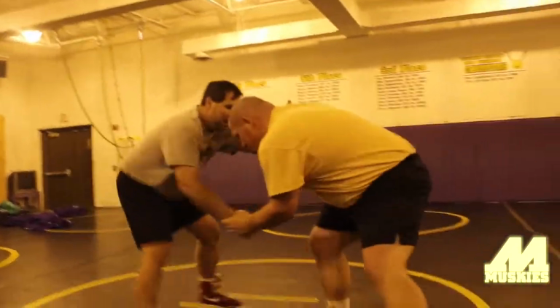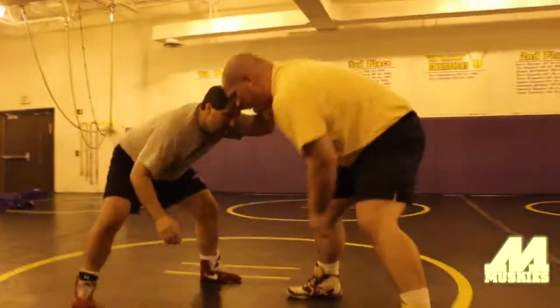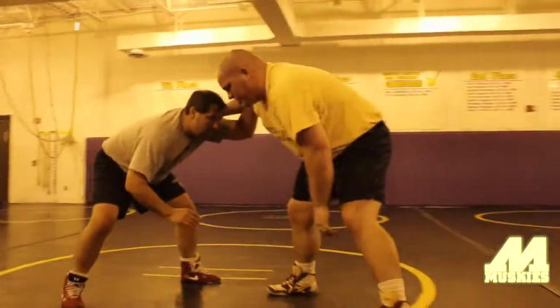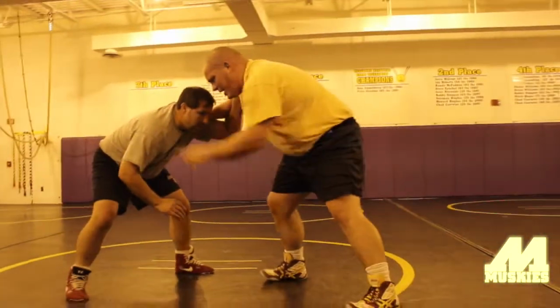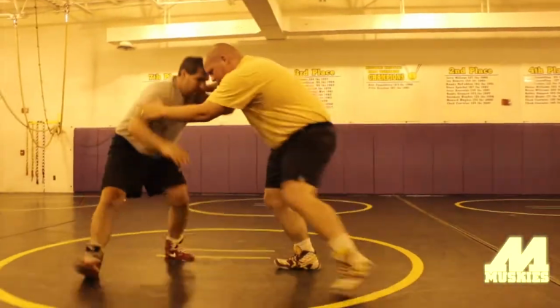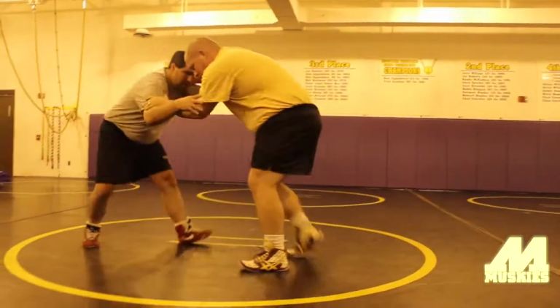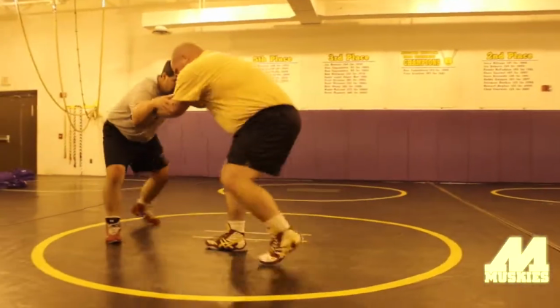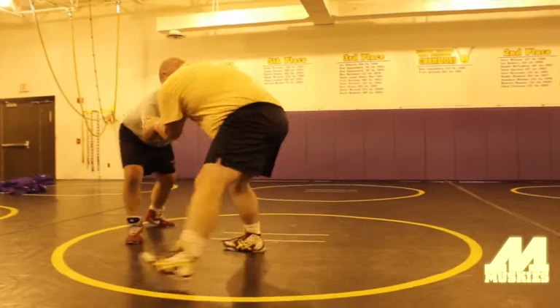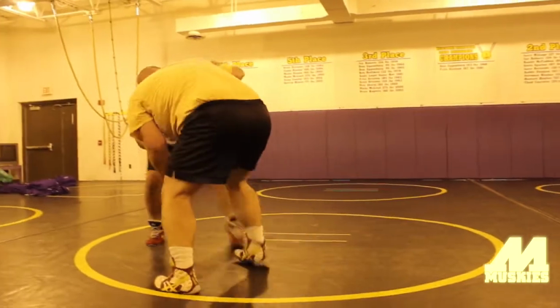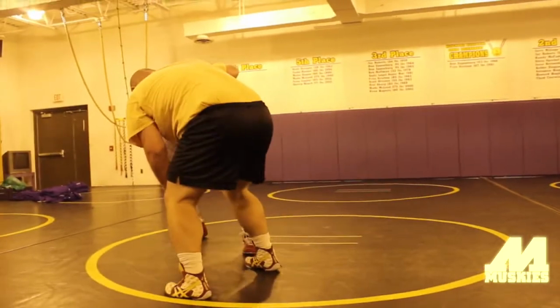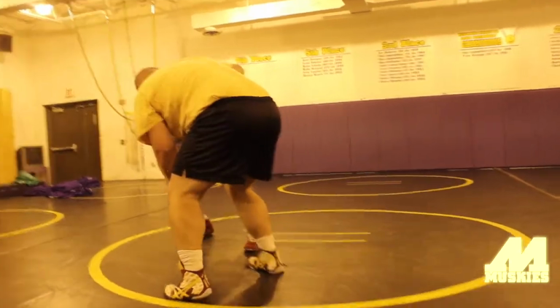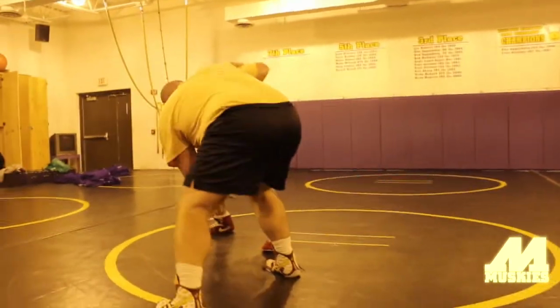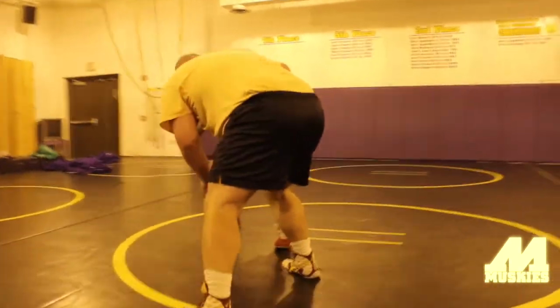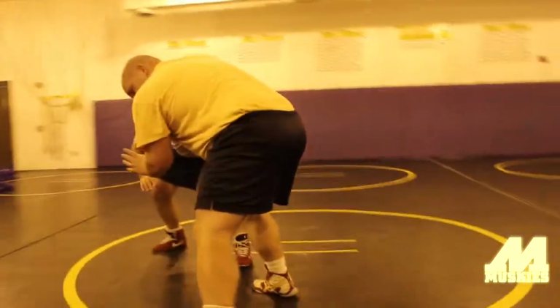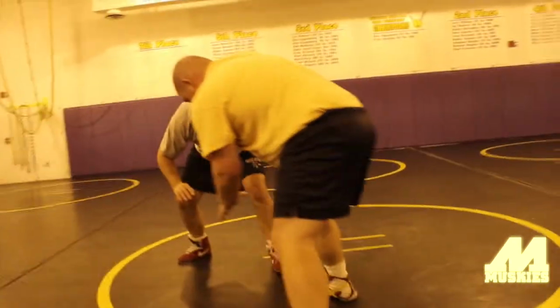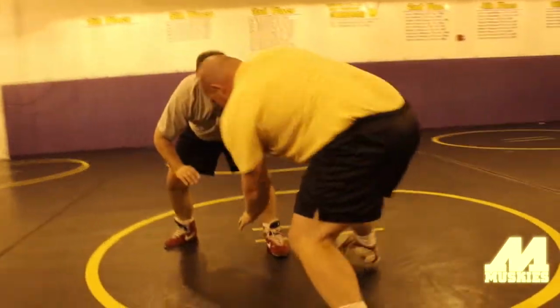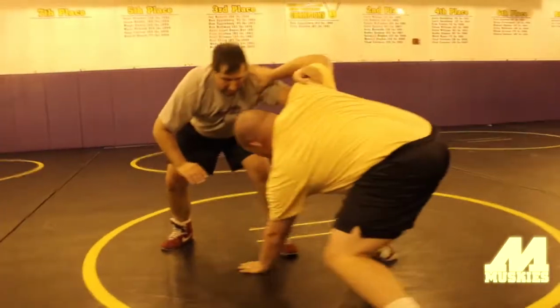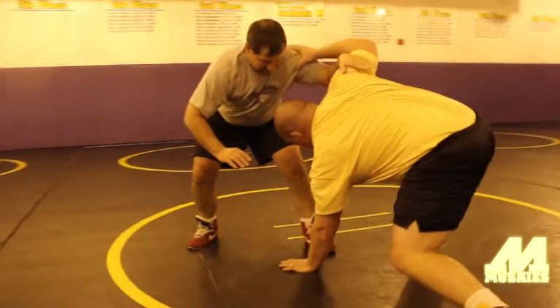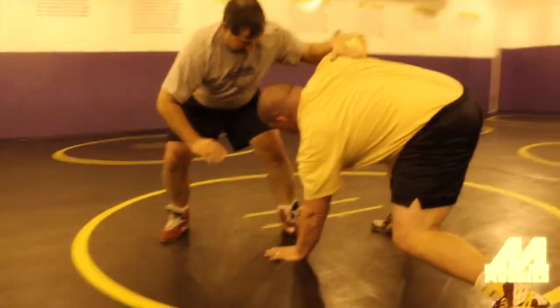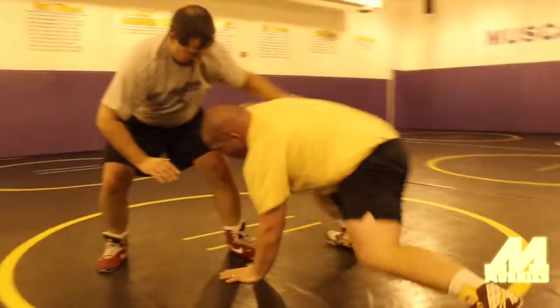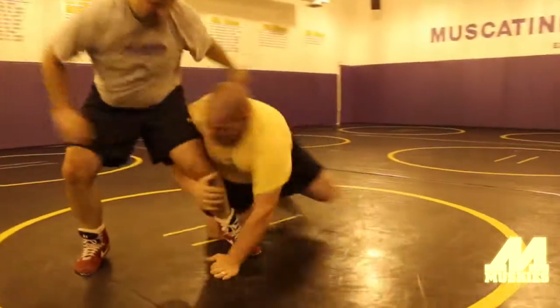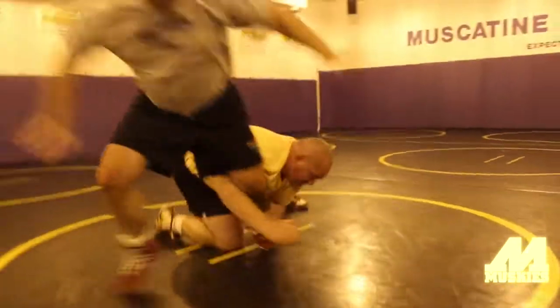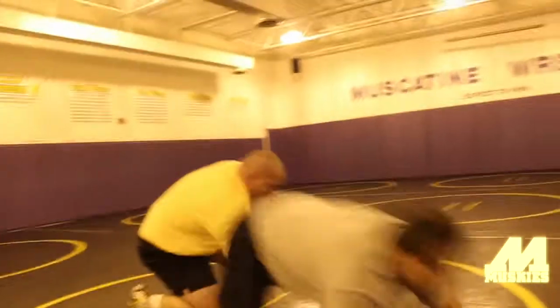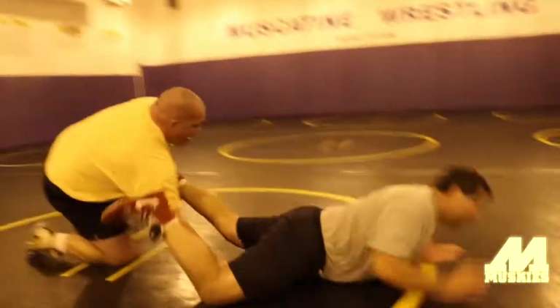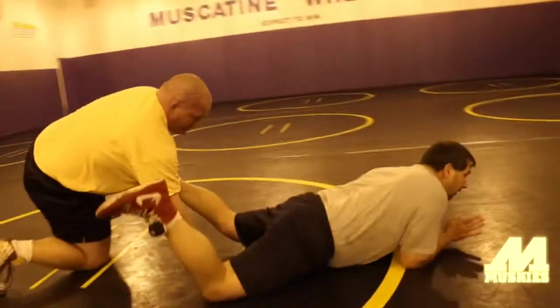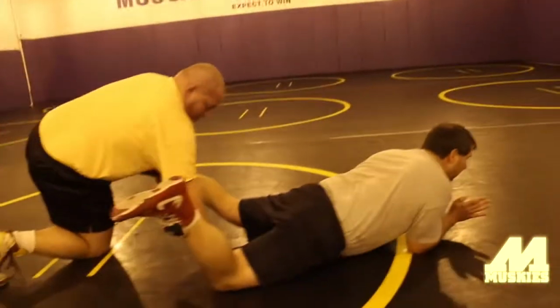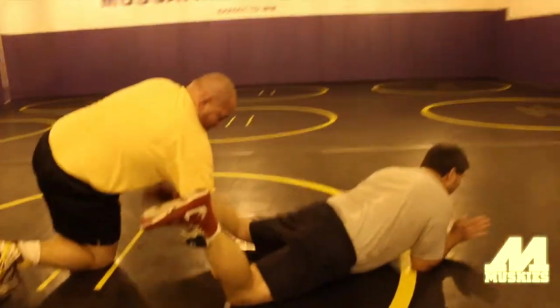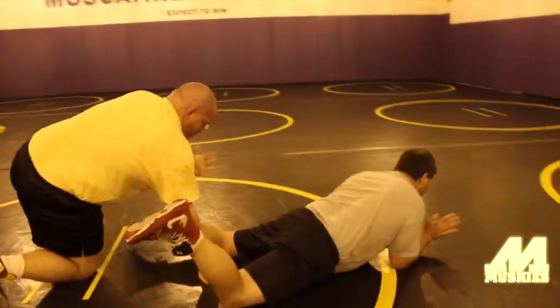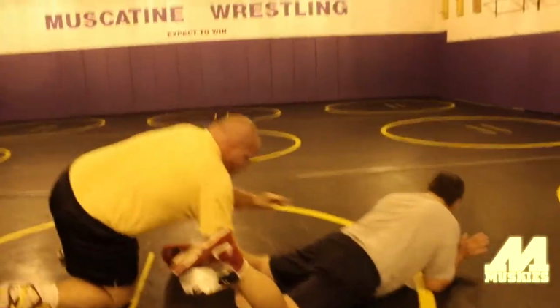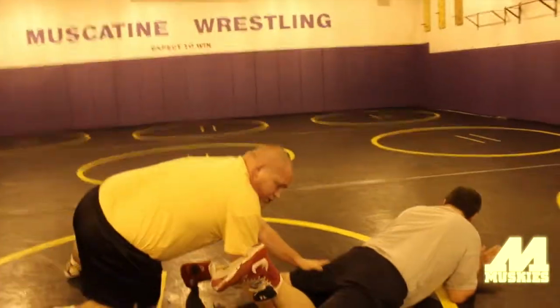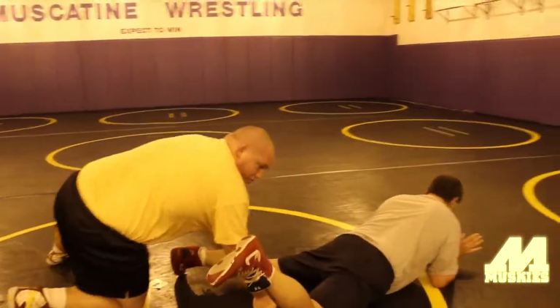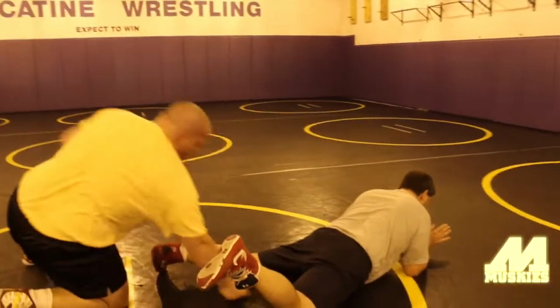Set him up — there's the shot. Set him up — there's the shot. Left hand right in front of his toe, slingshot around. I'm trying to put my shoulder right in his butt.